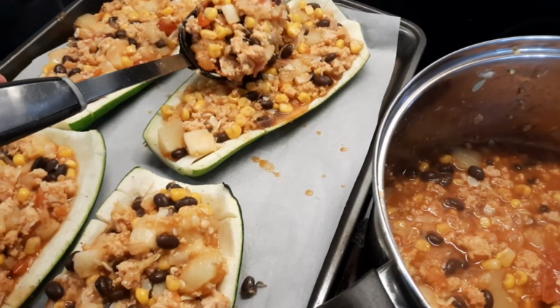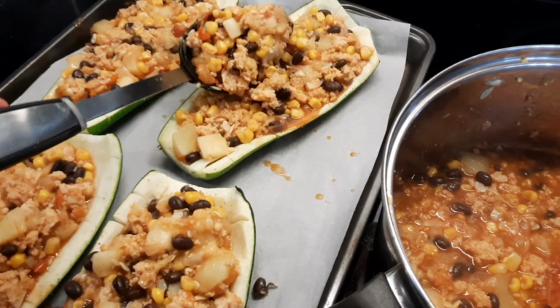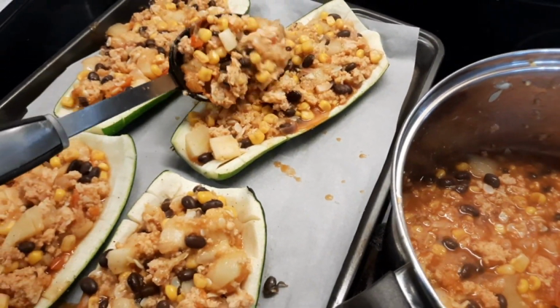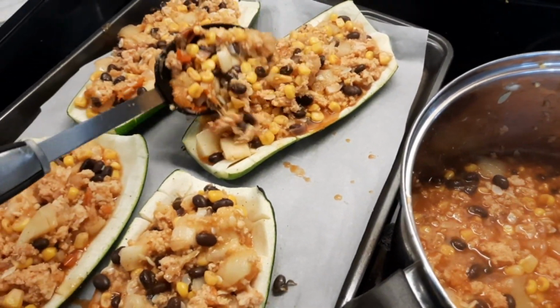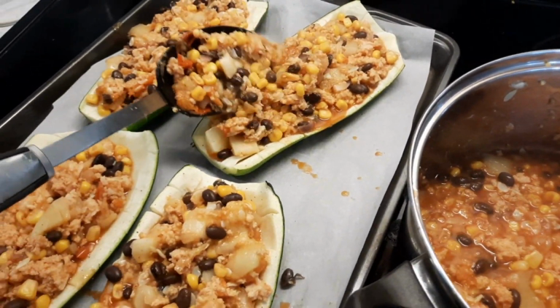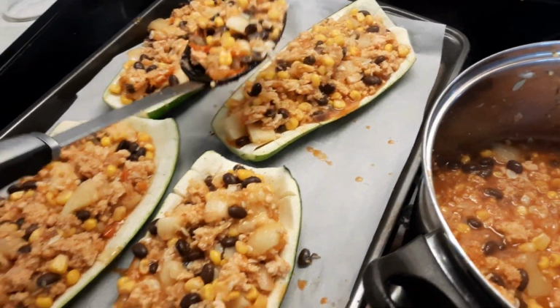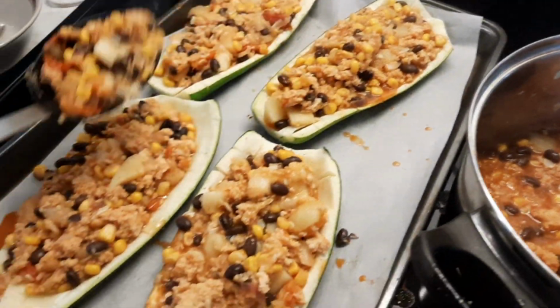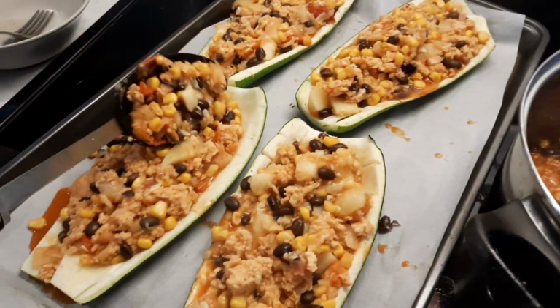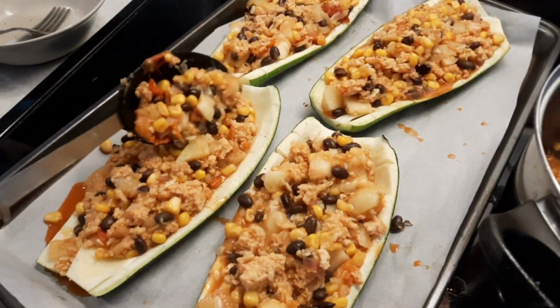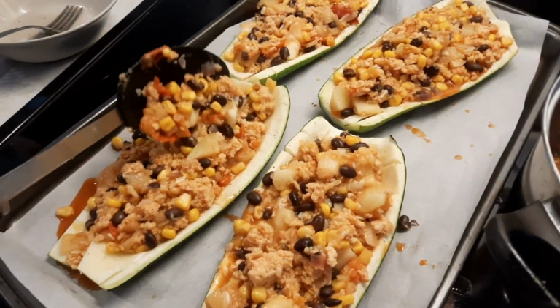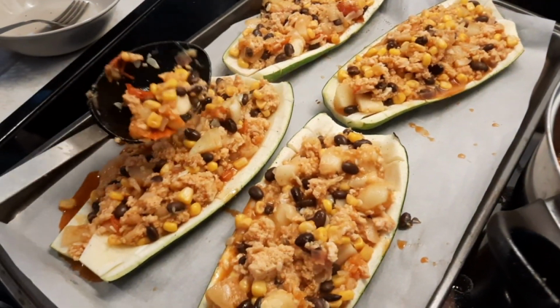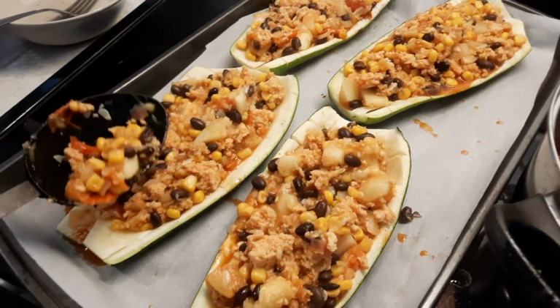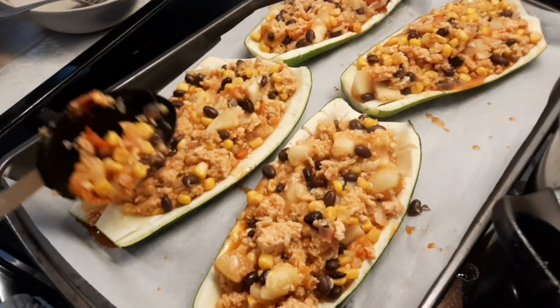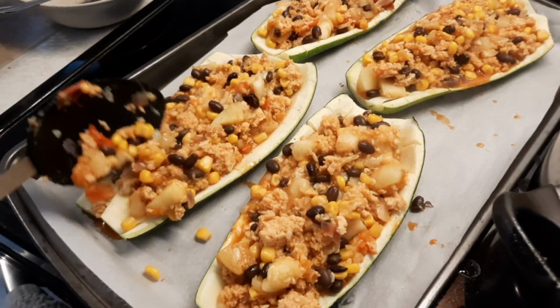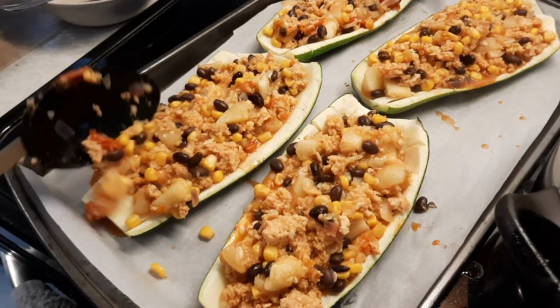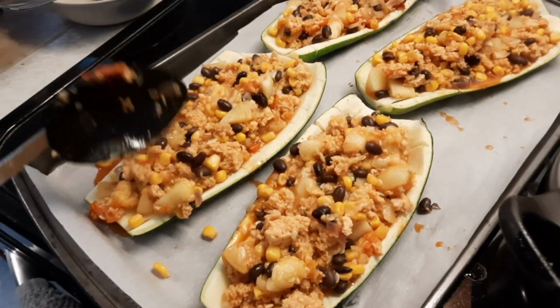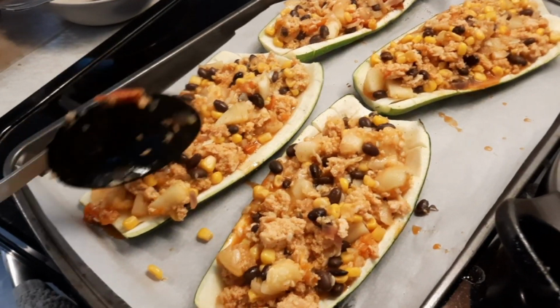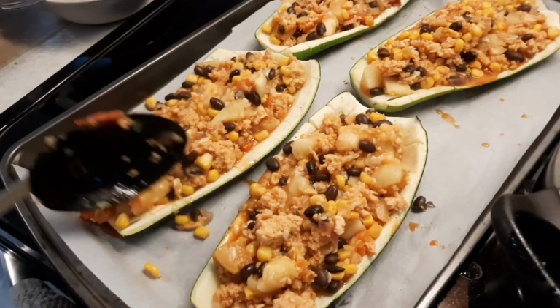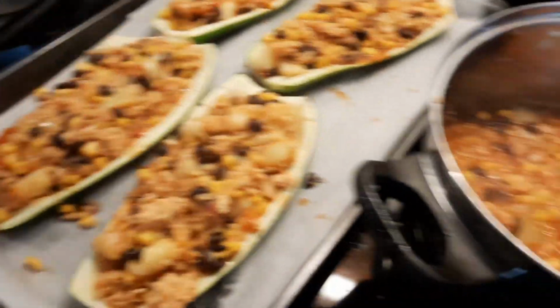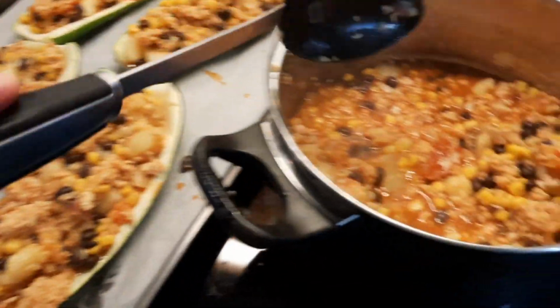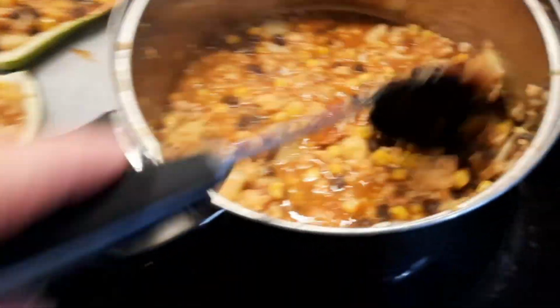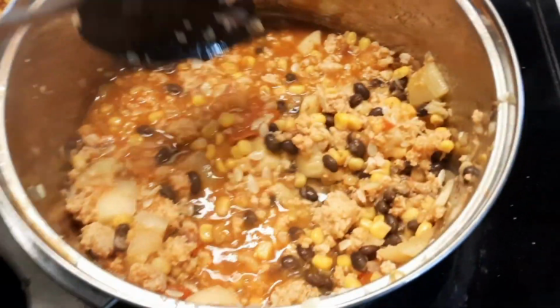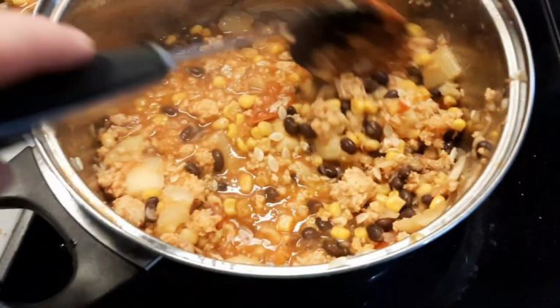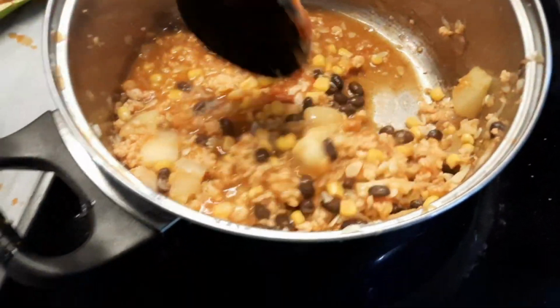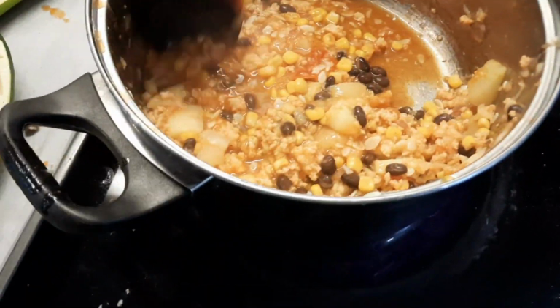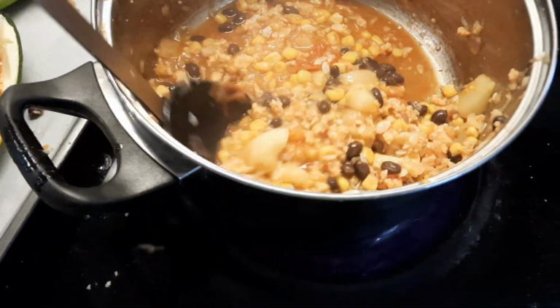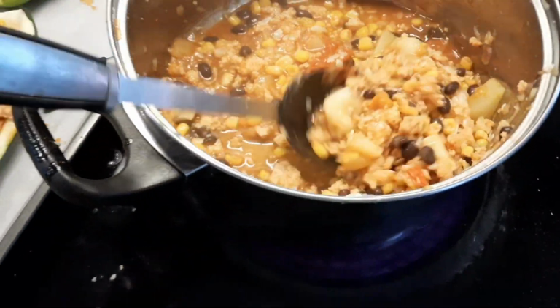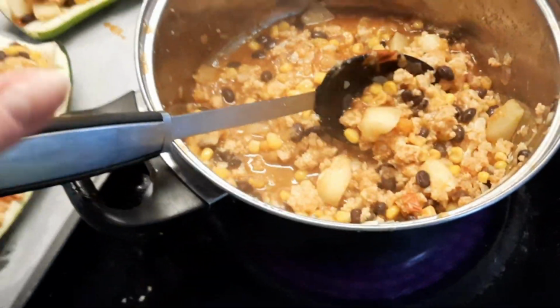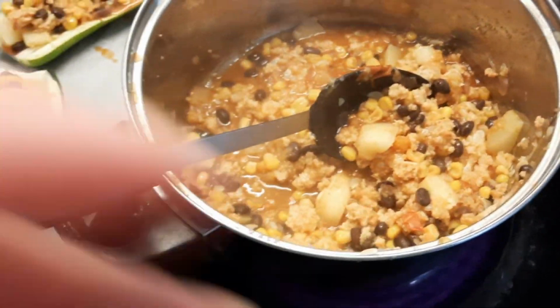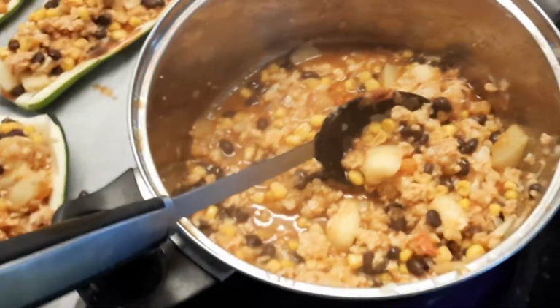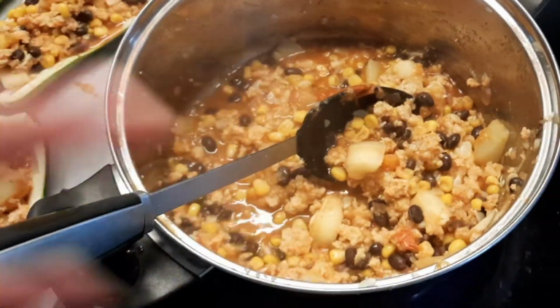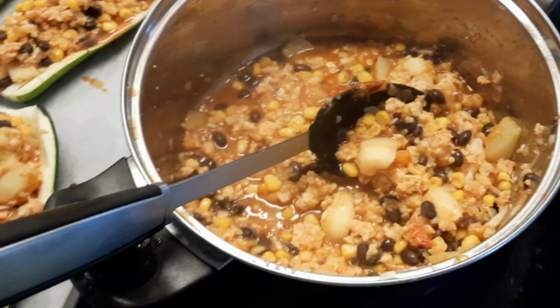I don't want to fill it too full, so I might have extra. Looks like I will have extra — that's okay, we can eat that on the side.